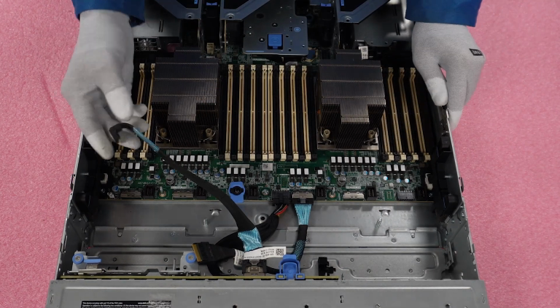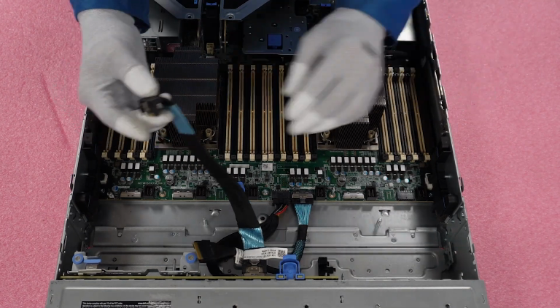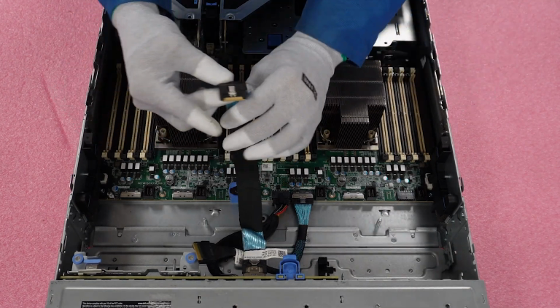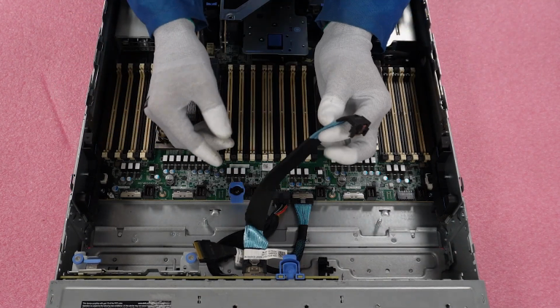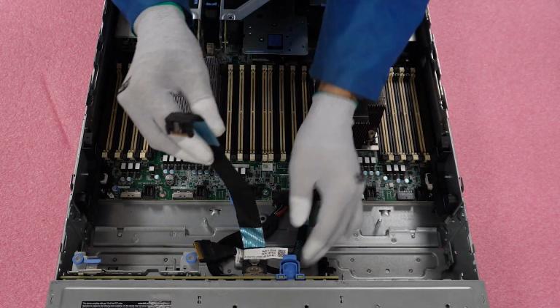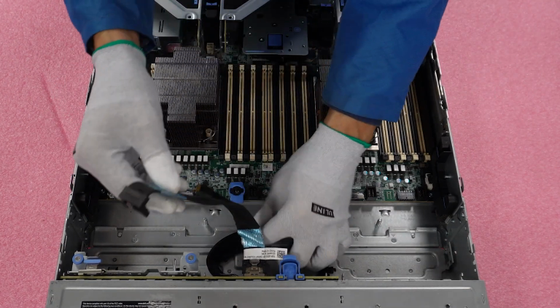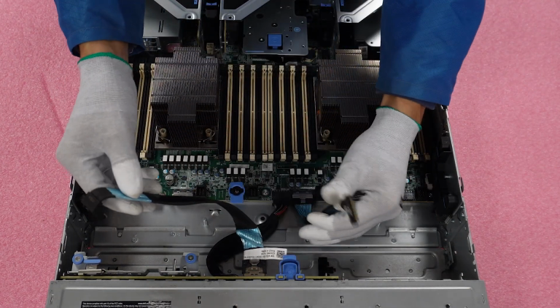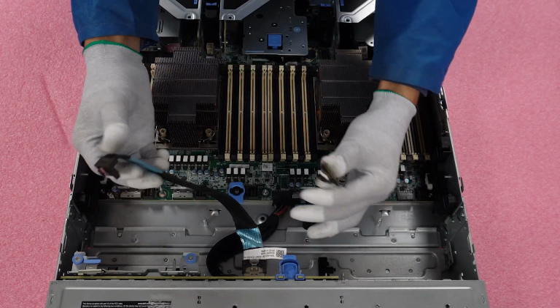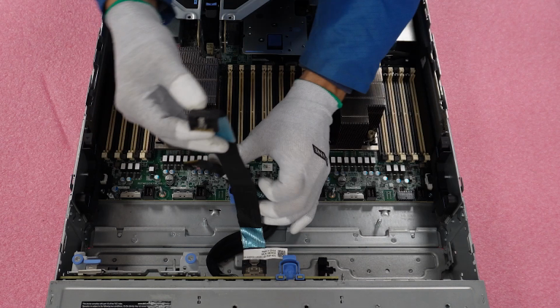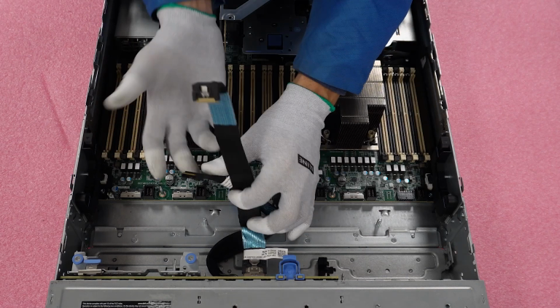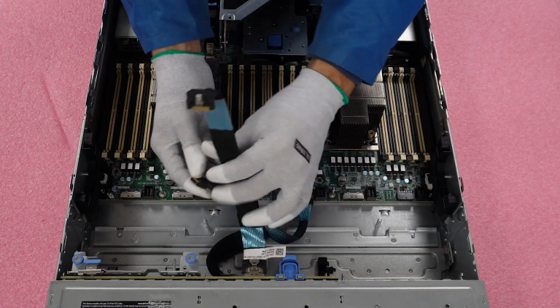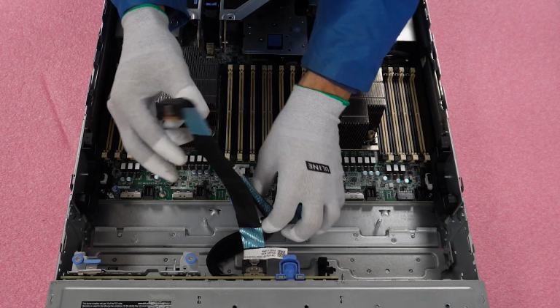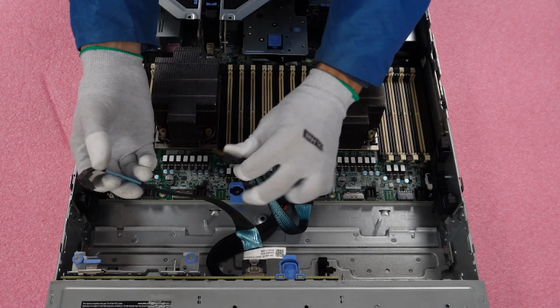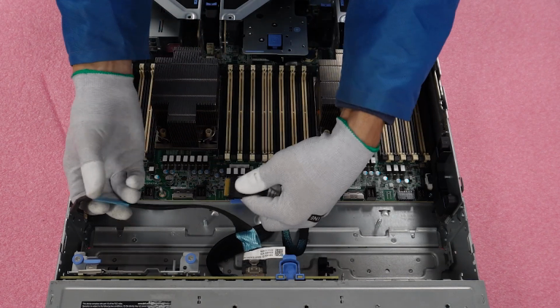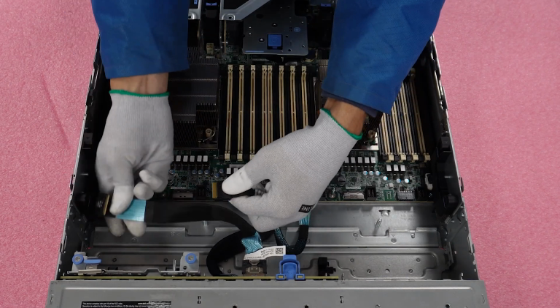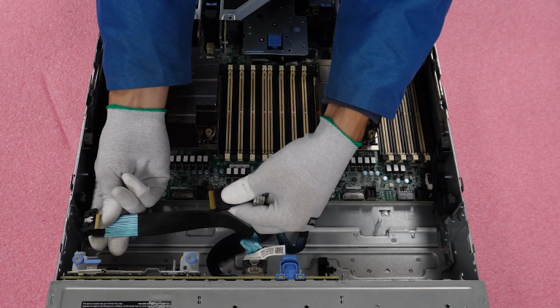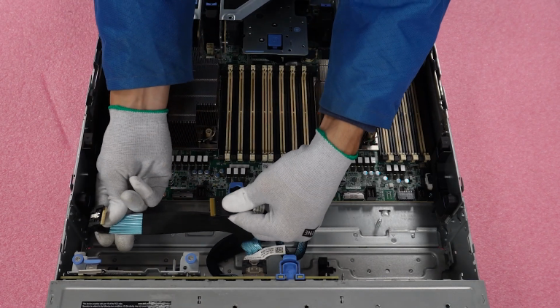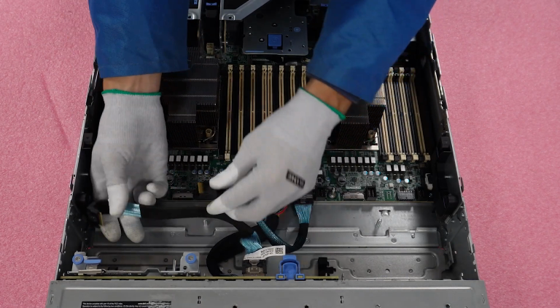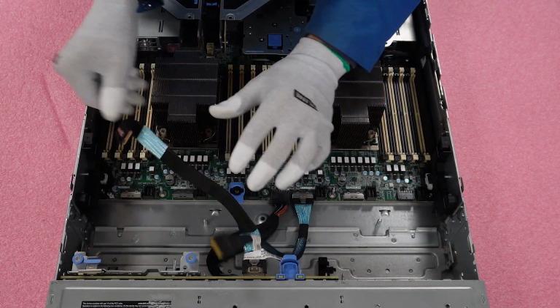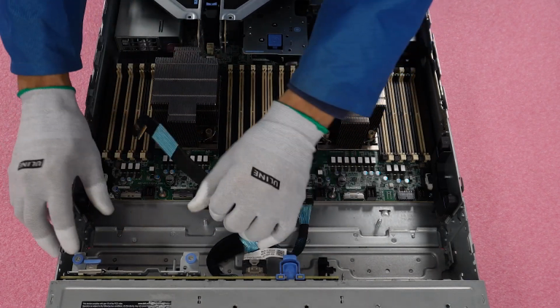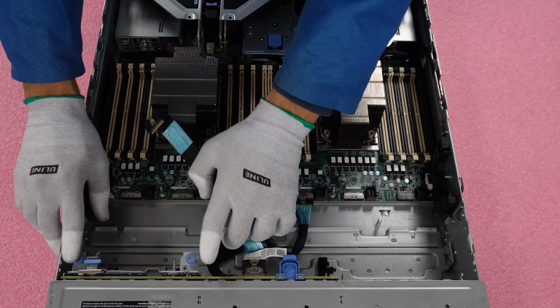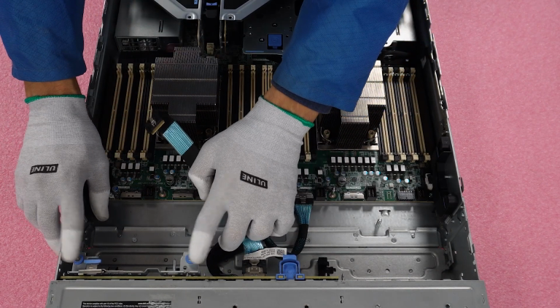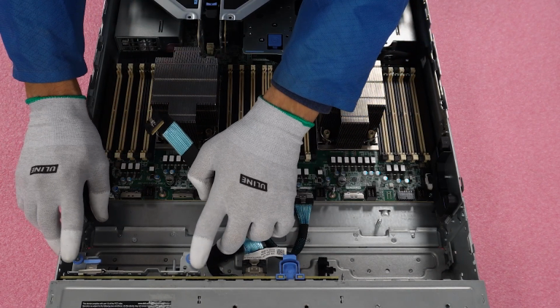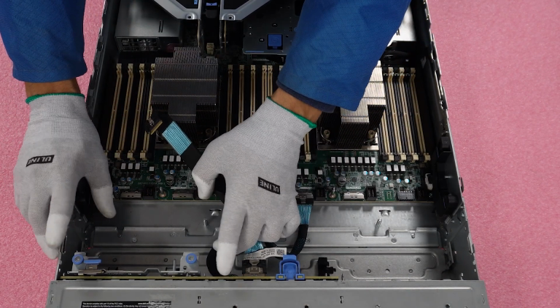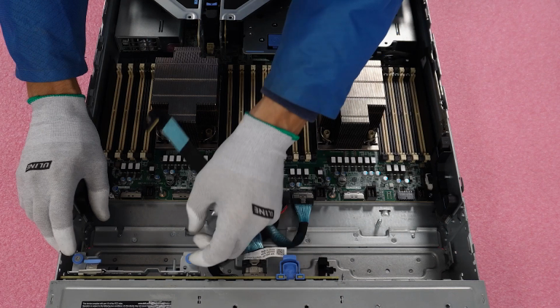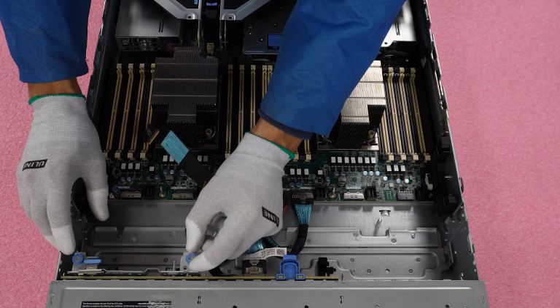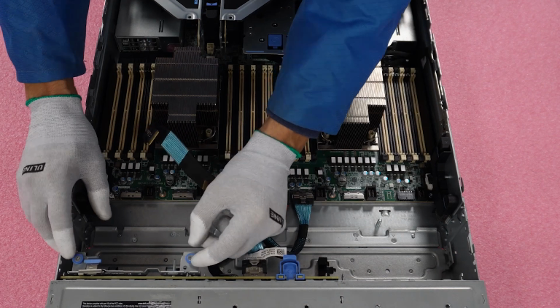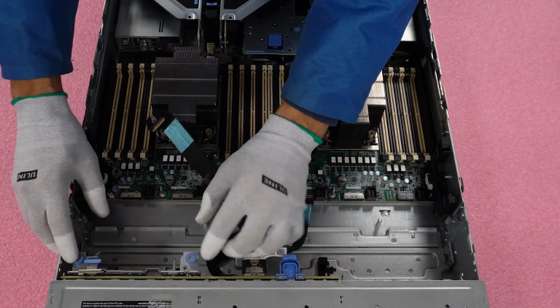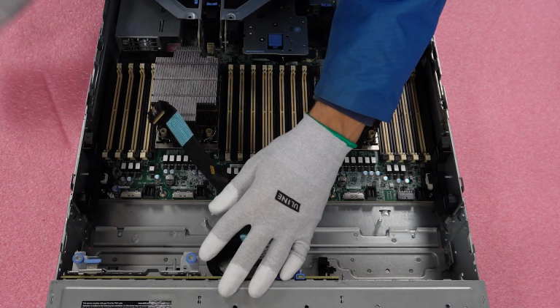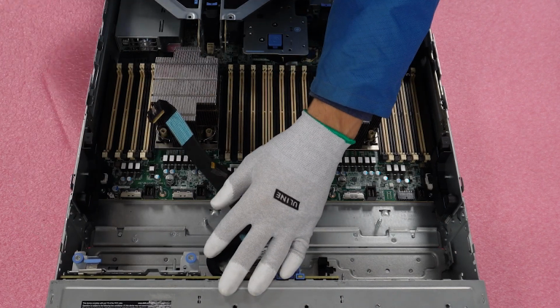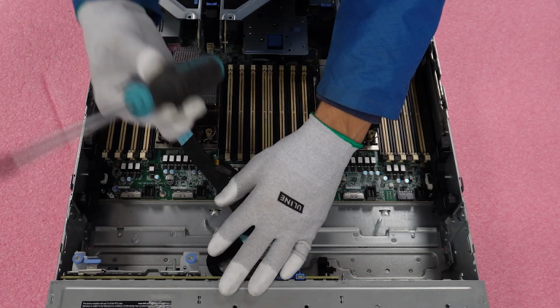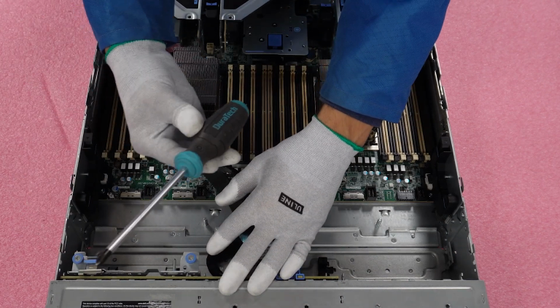Now, as you can see, we have our RAID cables here. We will need to connect our RAID cables to the controller before screwing it in. And of course, you will need your Phillips head screwdriver as well to ensure the screws properly hold the controller.